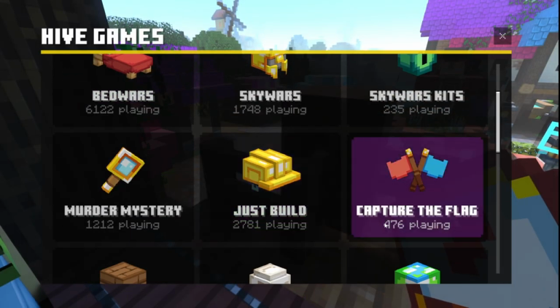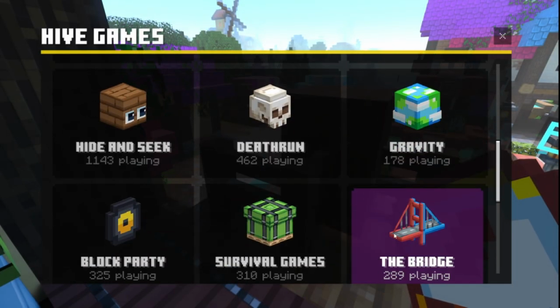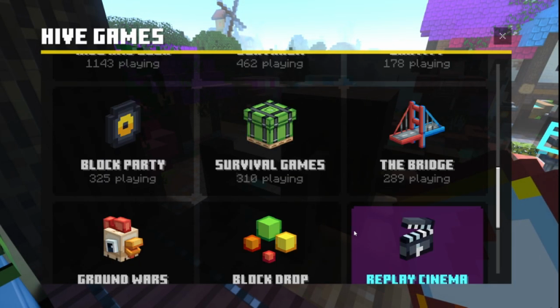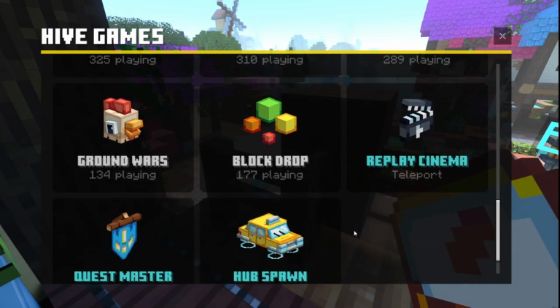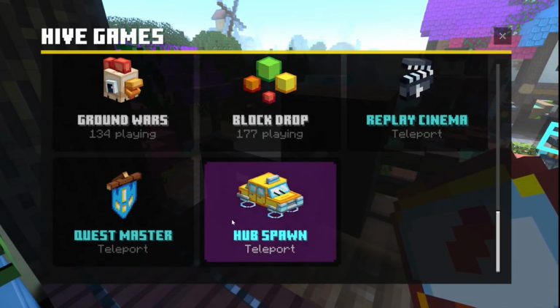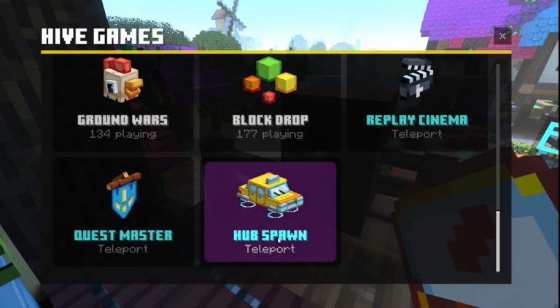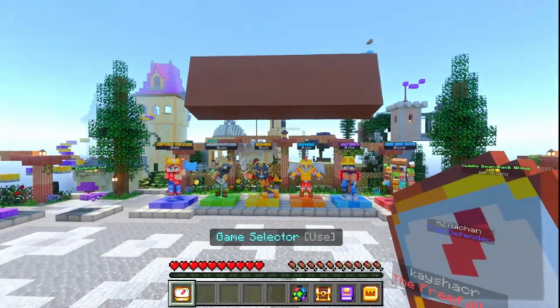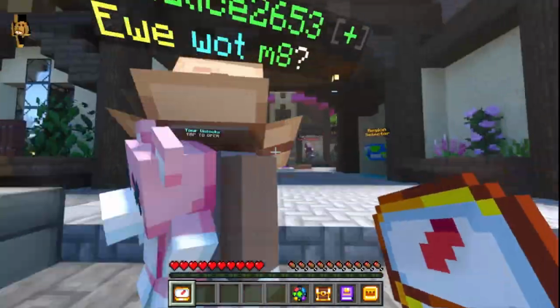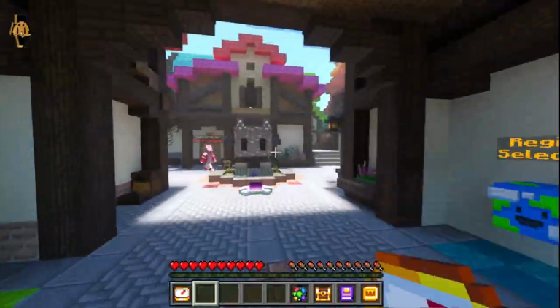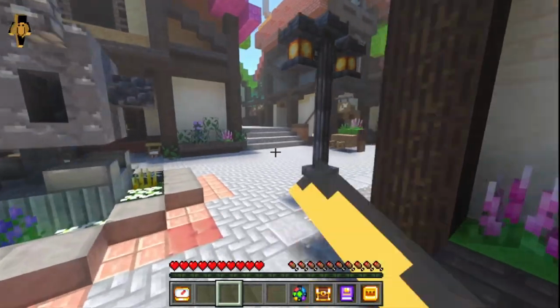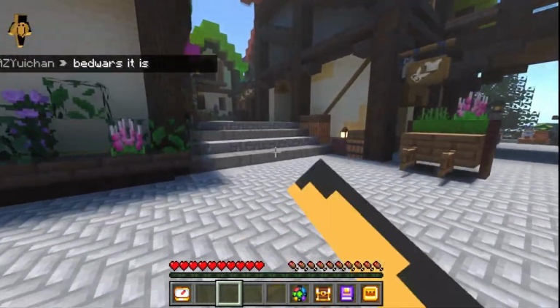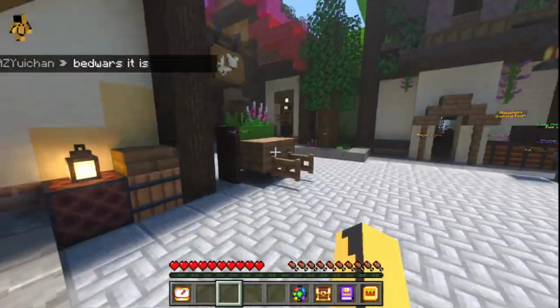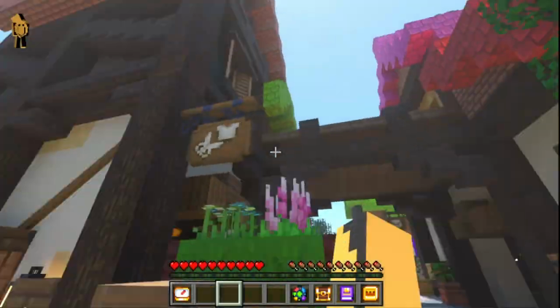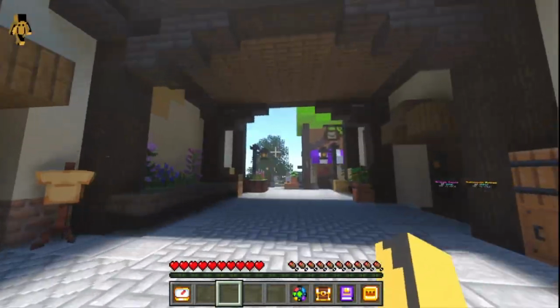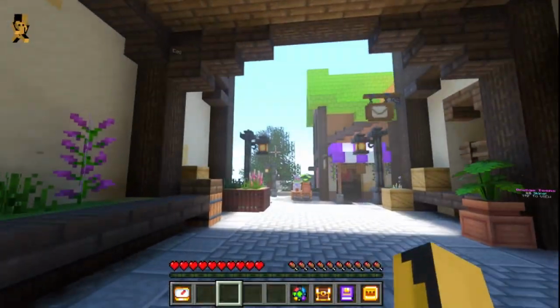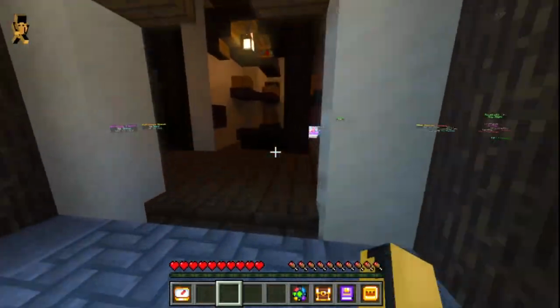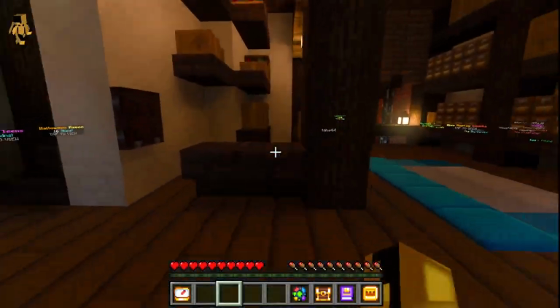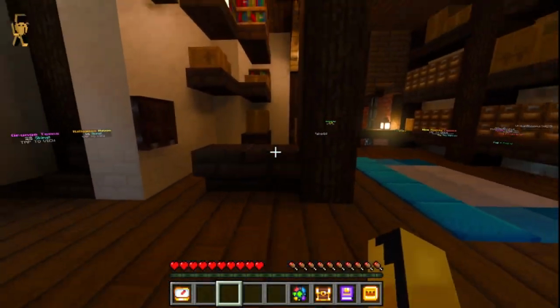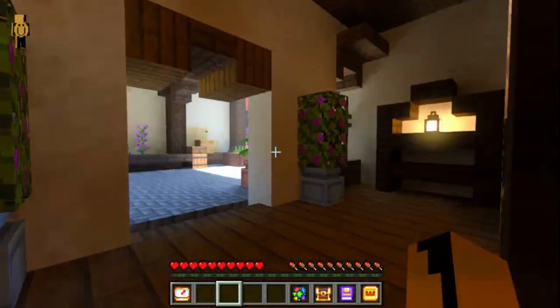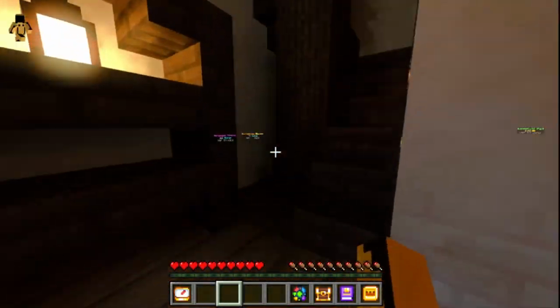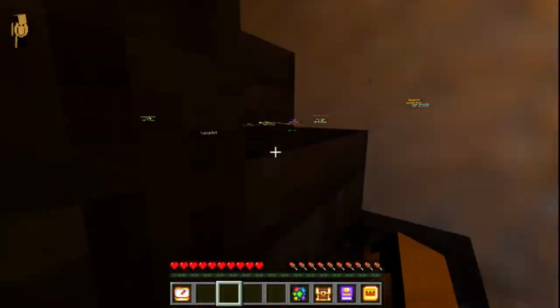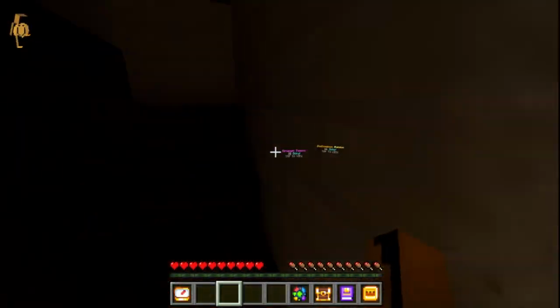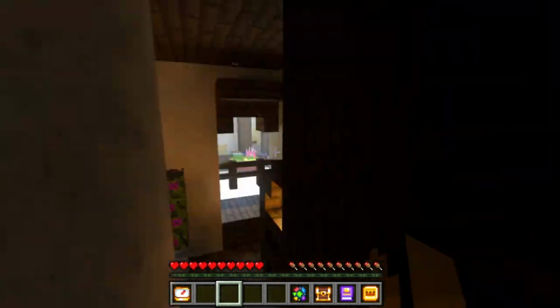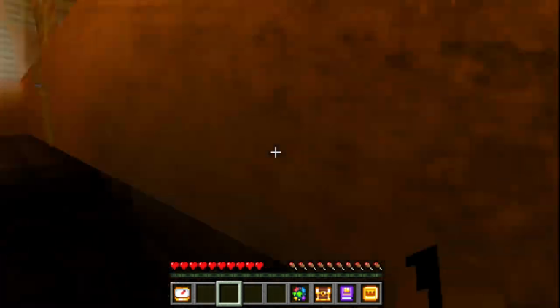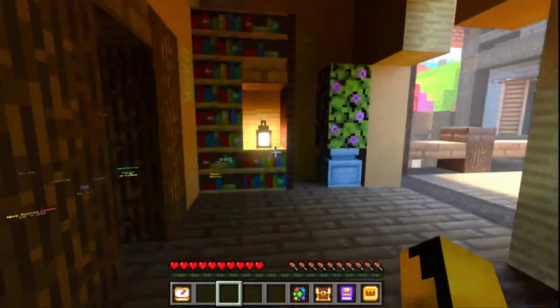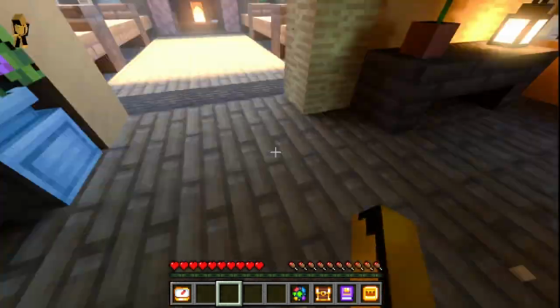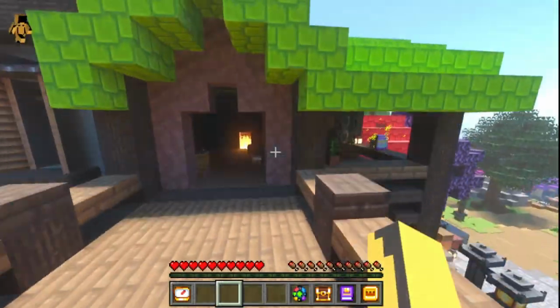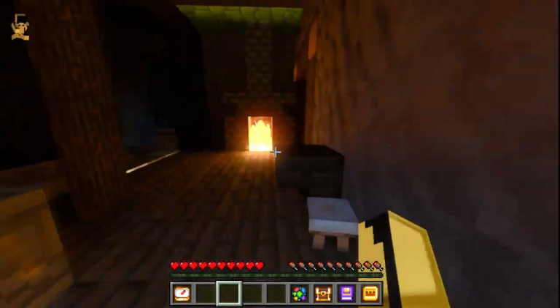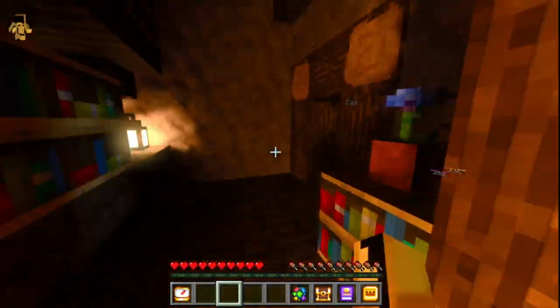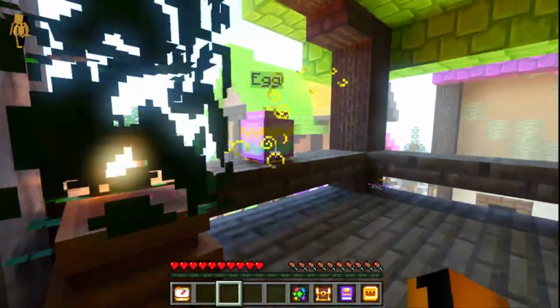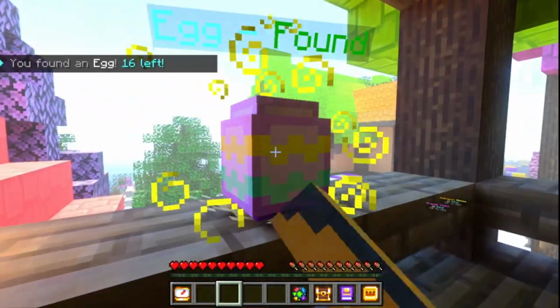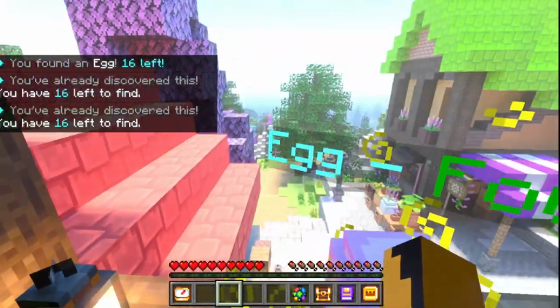Now go back to the lobby. You want to go backwards behind the starting point, through this building and up these stairs. Once you've gone up the stairs, you will find your next egg in this house.